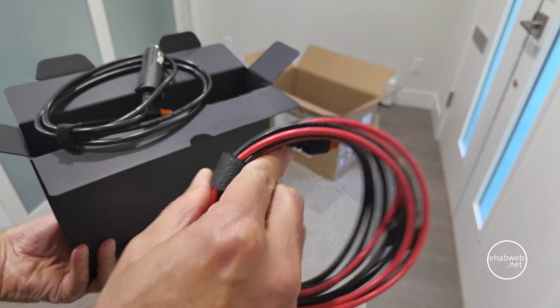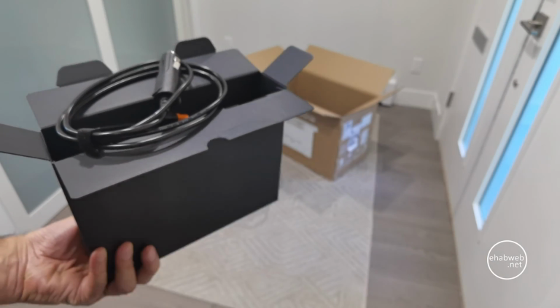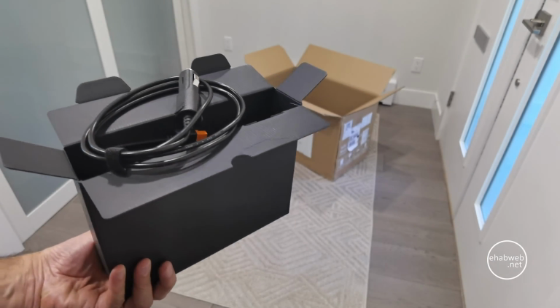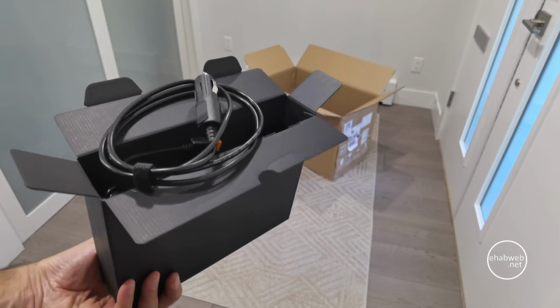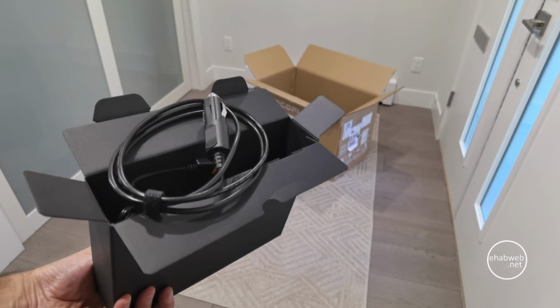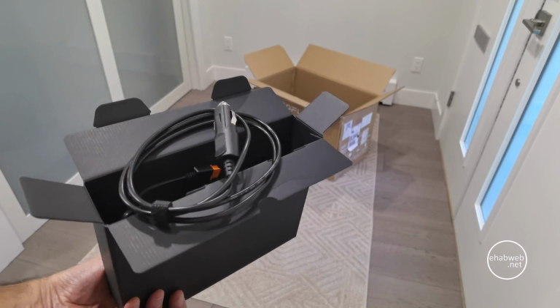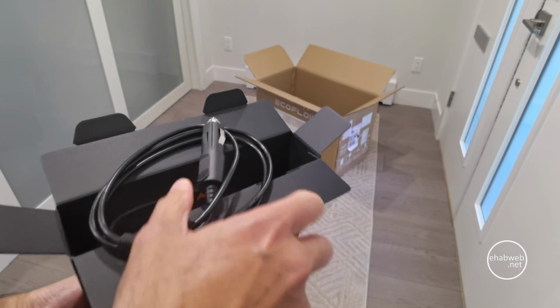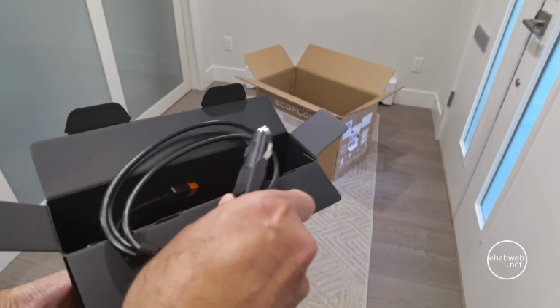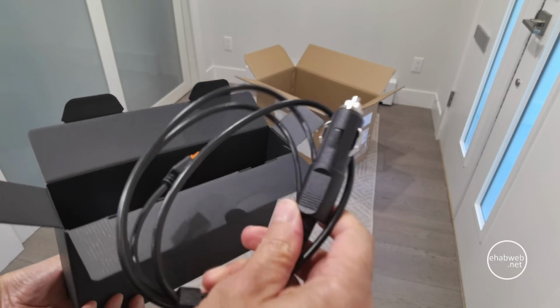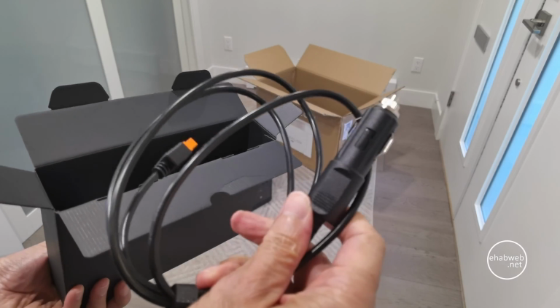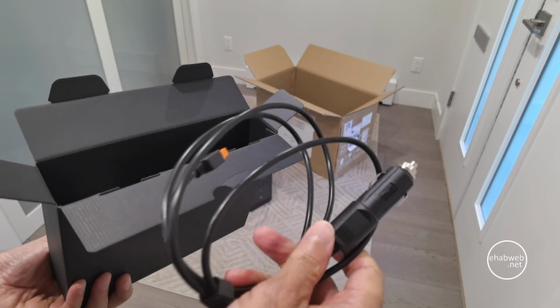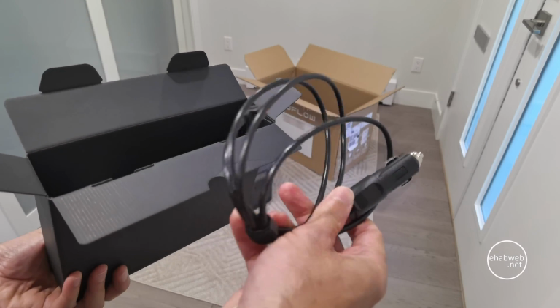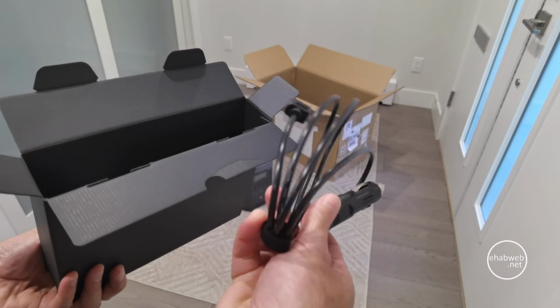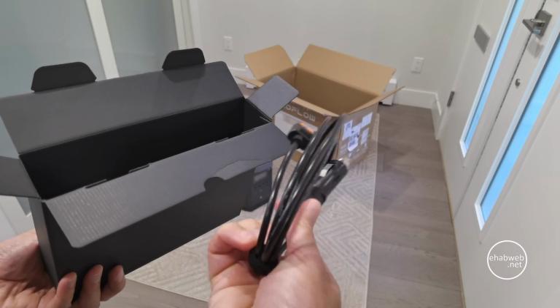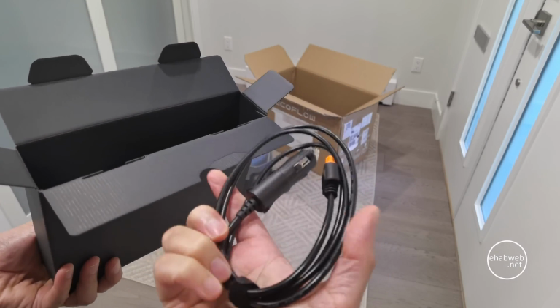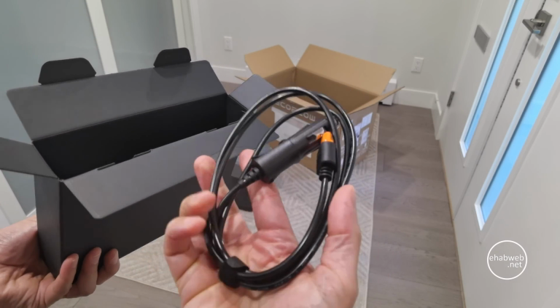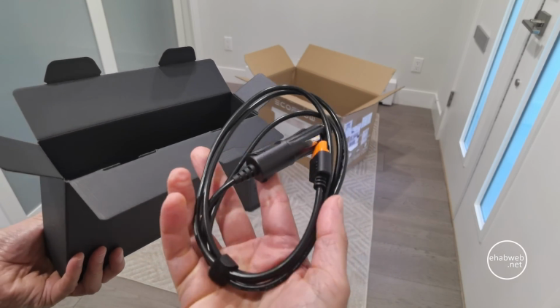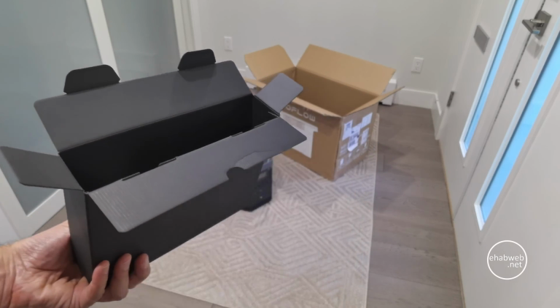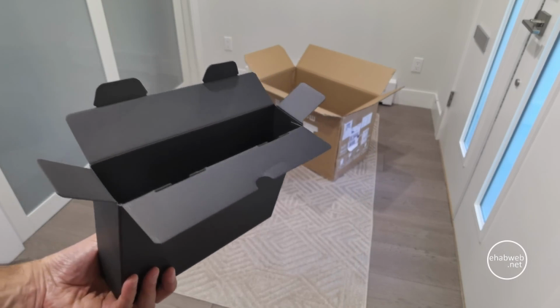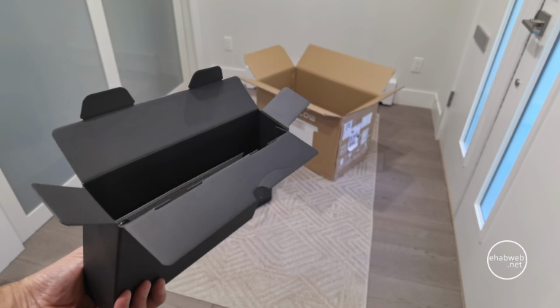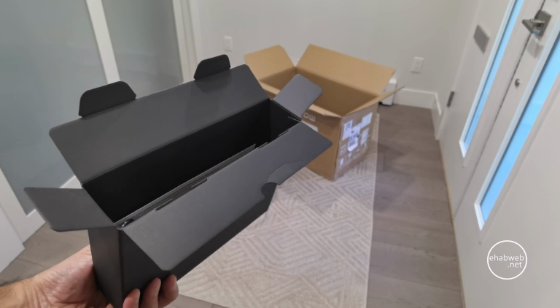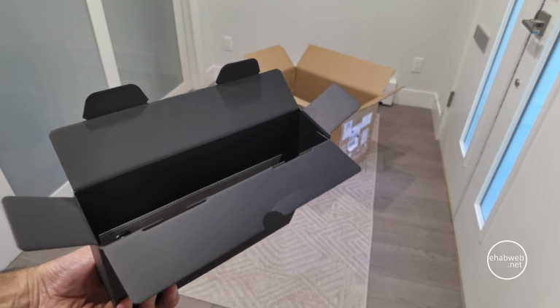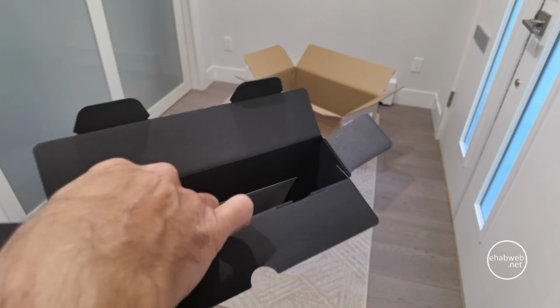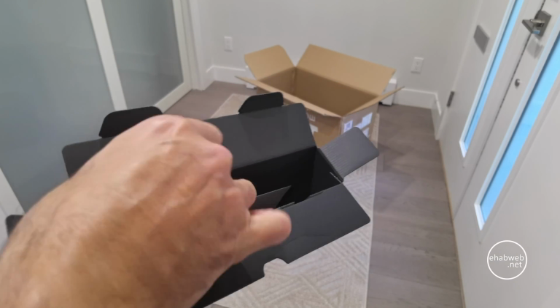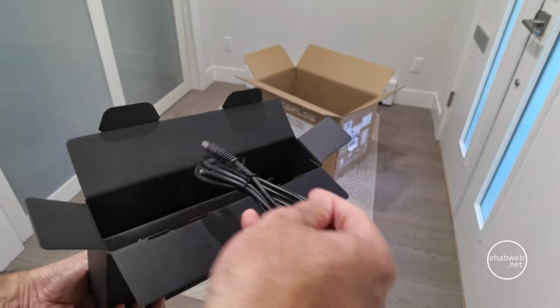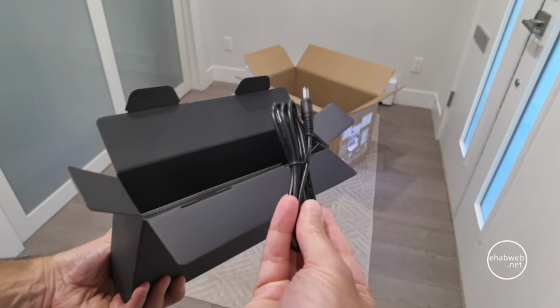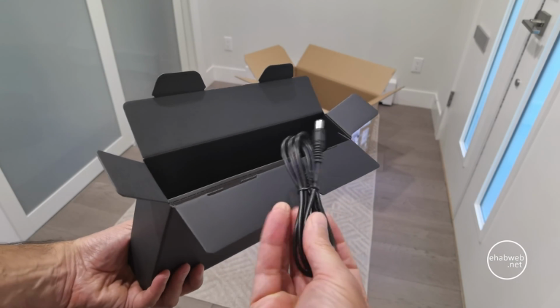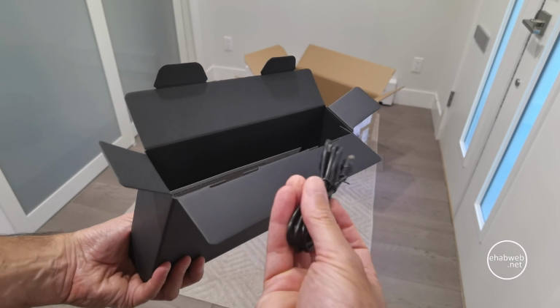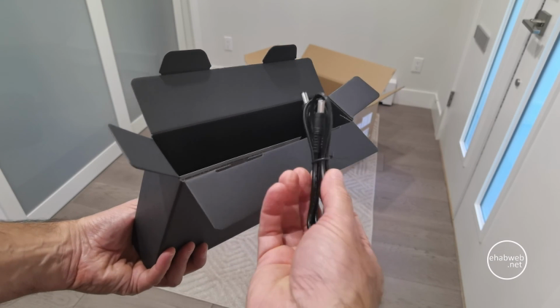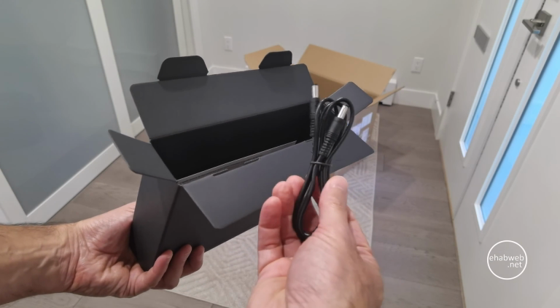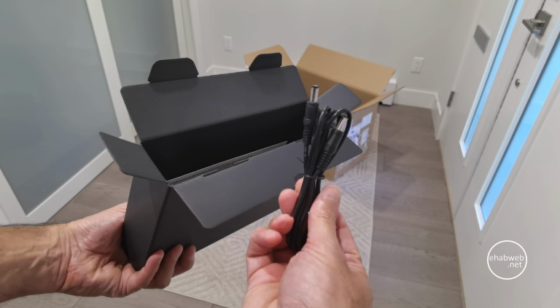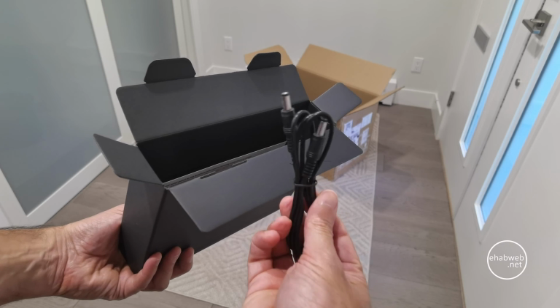So in this video you'll see me unbox it, charge it, and install the app on my phone. I will be posting a different video with details of the app but in this one you just get to see me installing it. Then I'm going to start testing it on different devices.